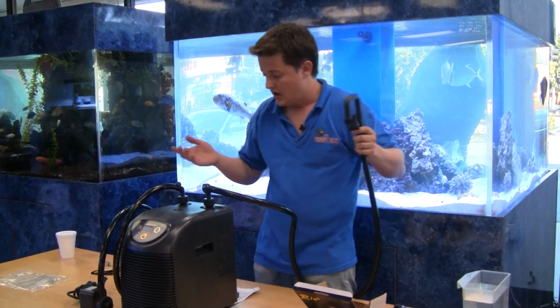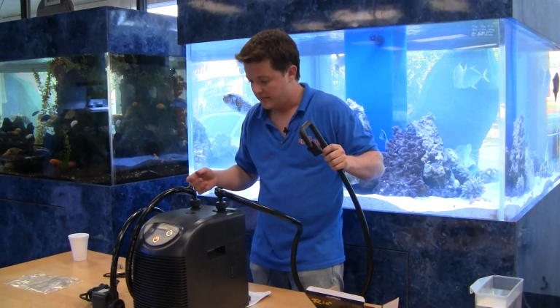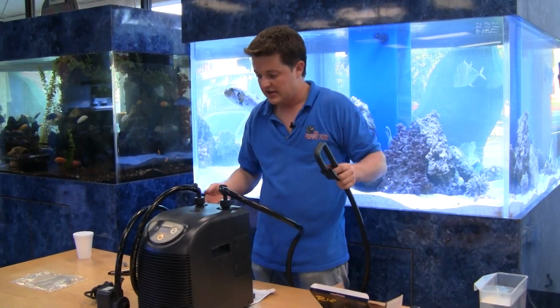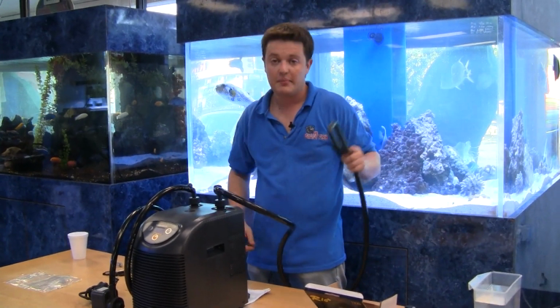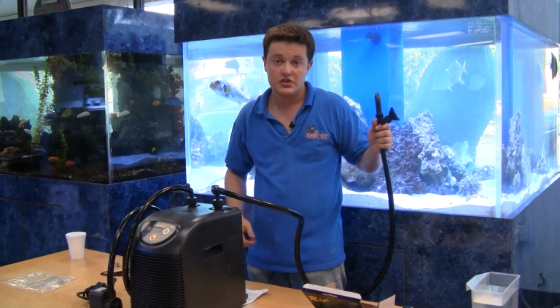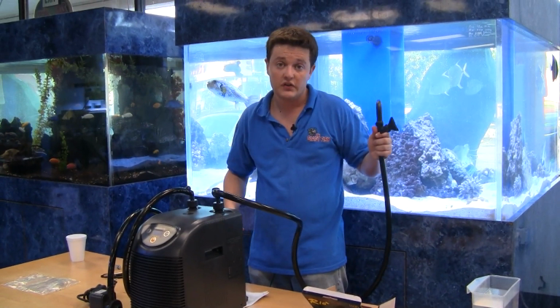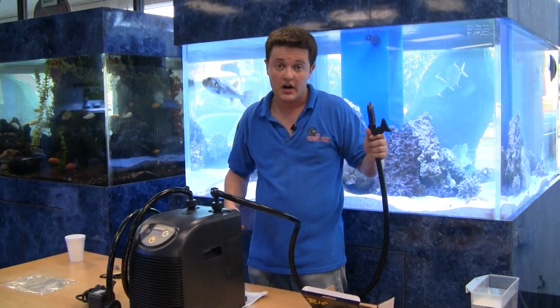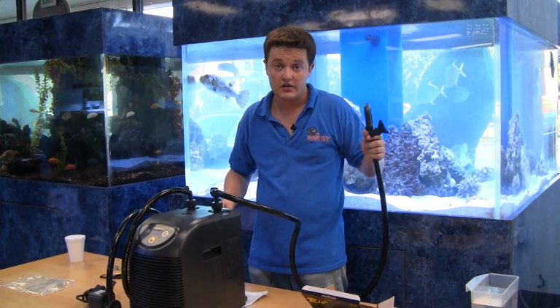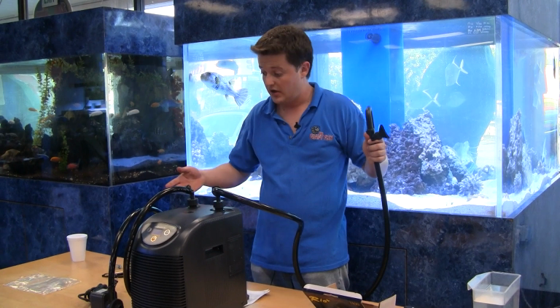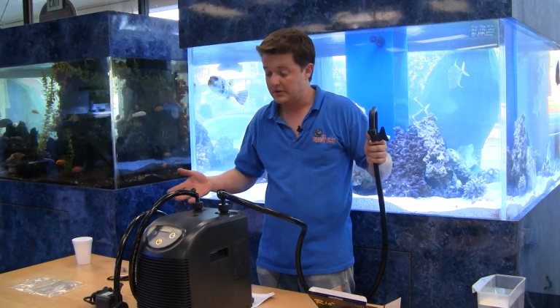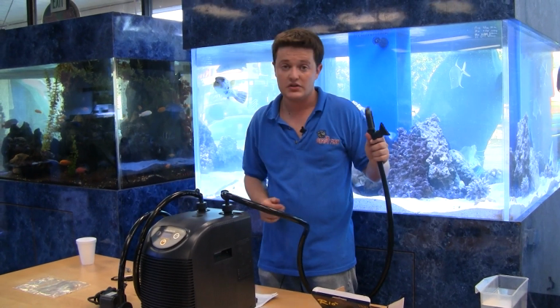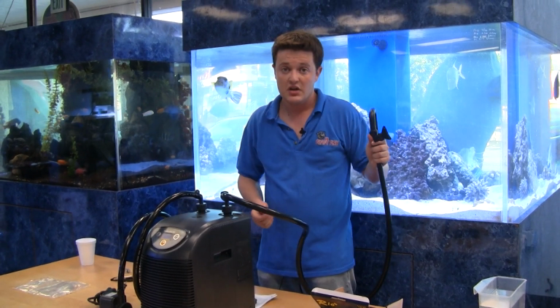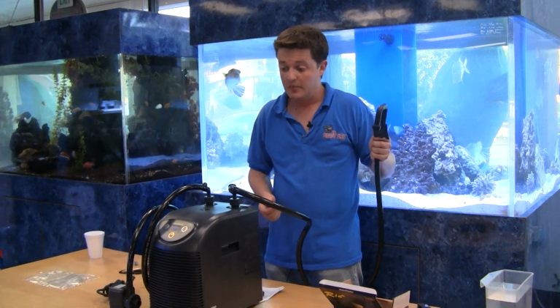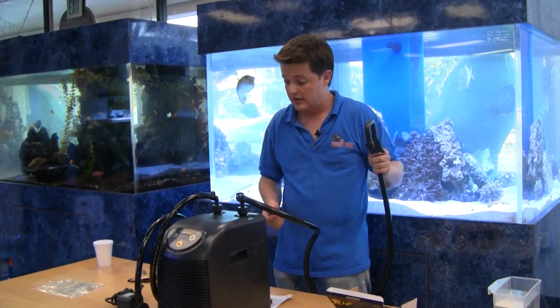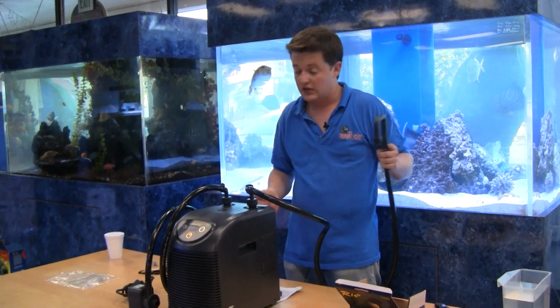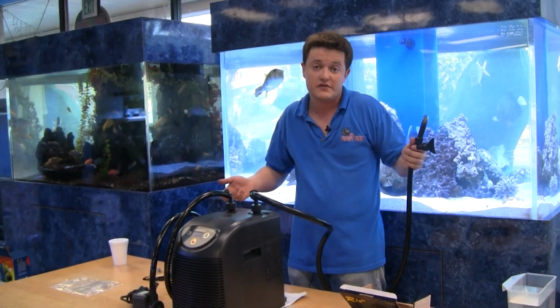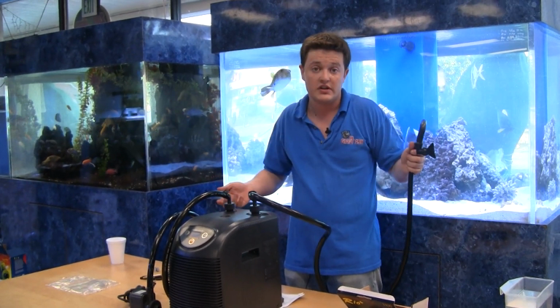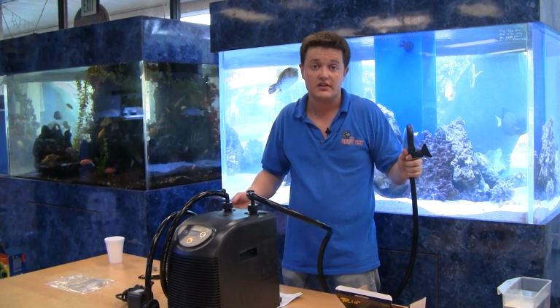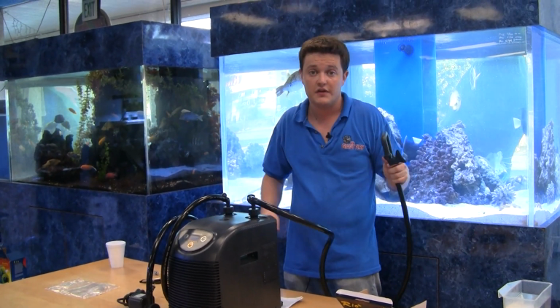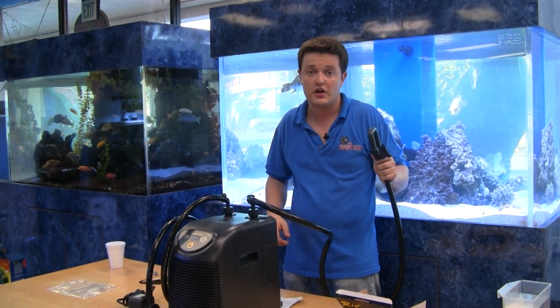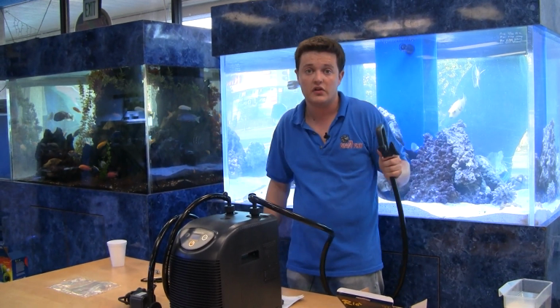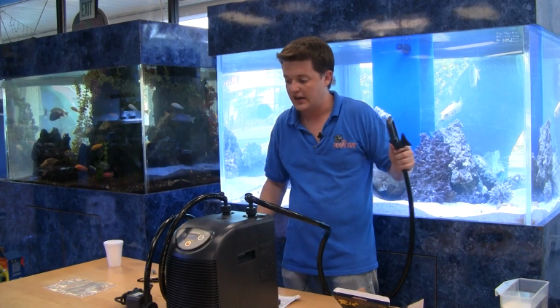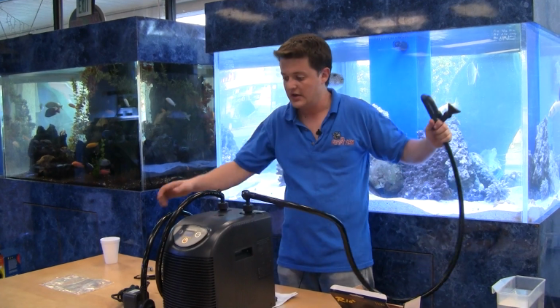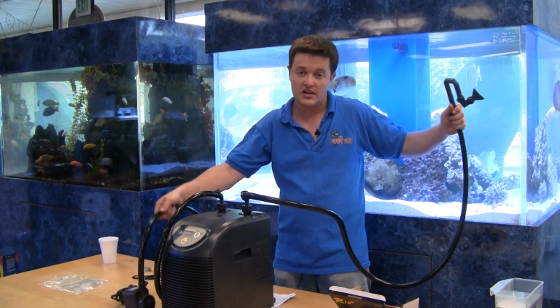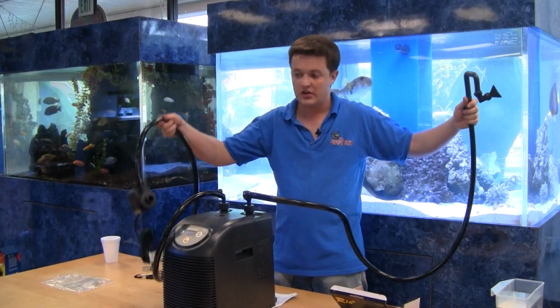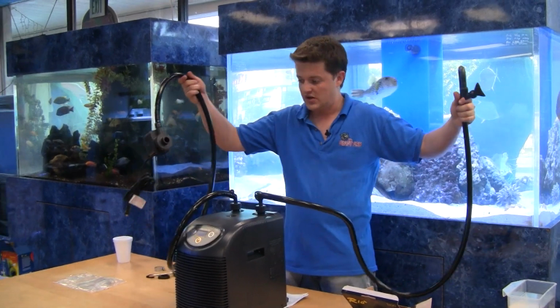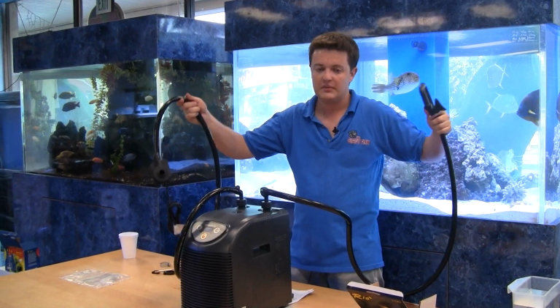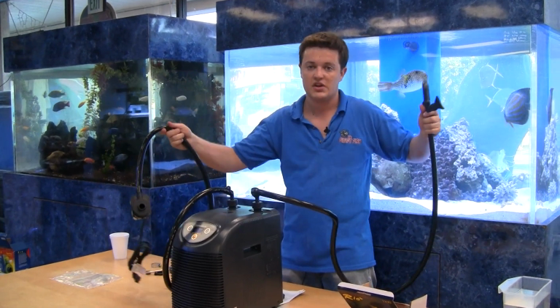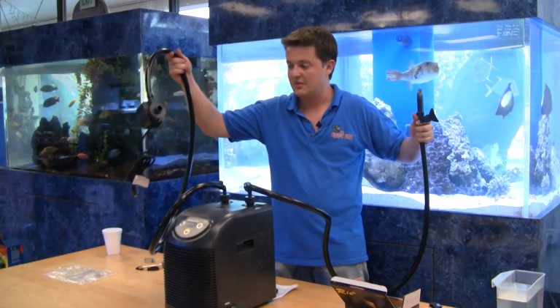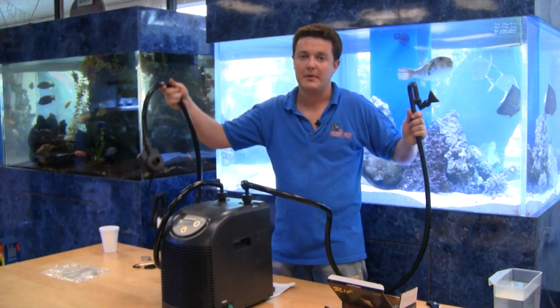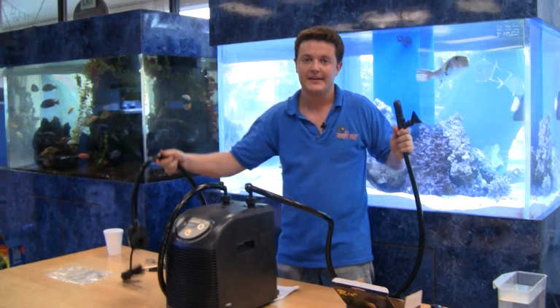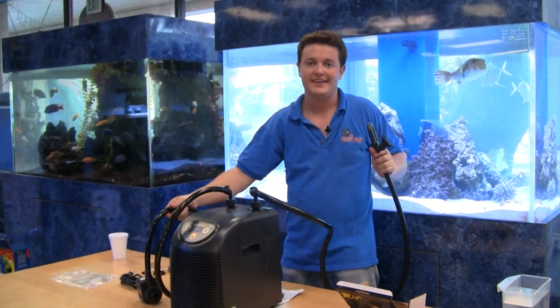So that's how you set up a chiller using our assembly package. Thank you very much for joining us here at the Giant Fish for our tutorial on how to set up a chiller using our assembly package and our recommended pump. Take care.